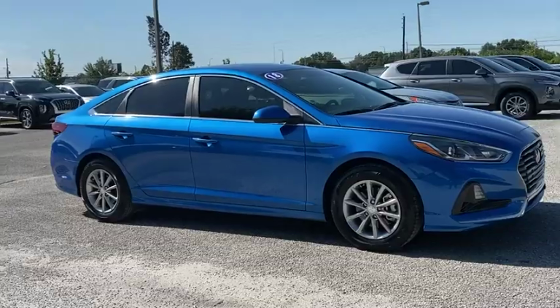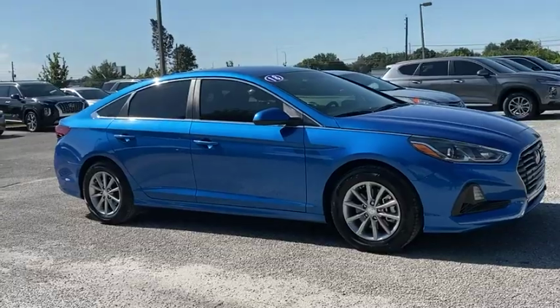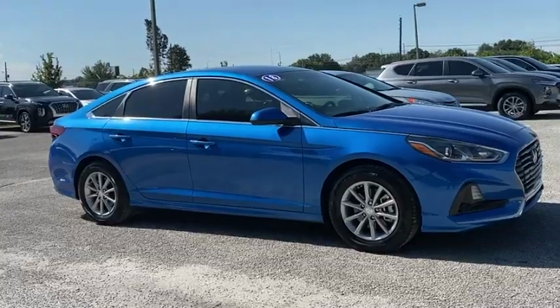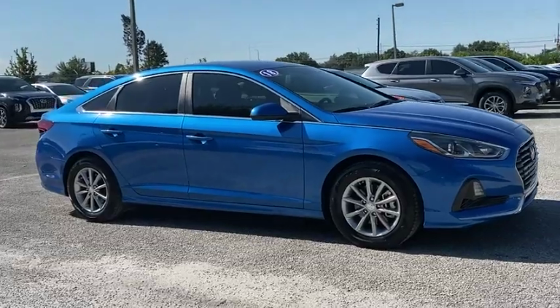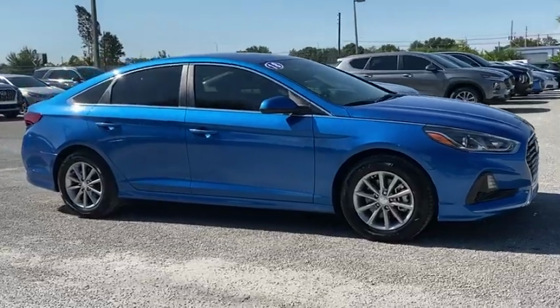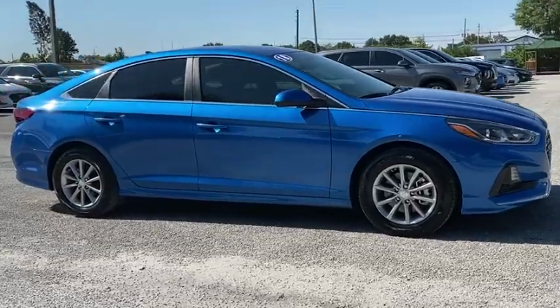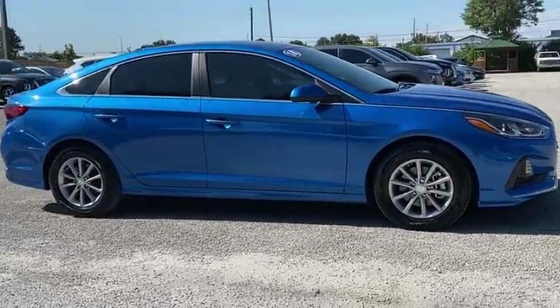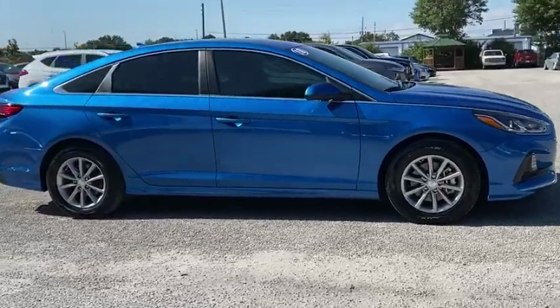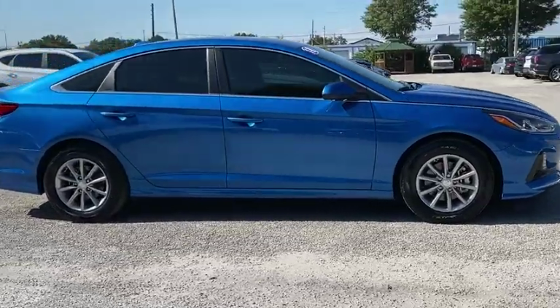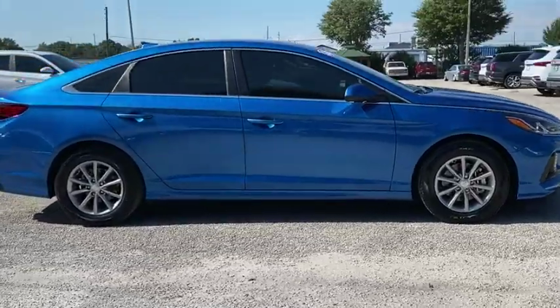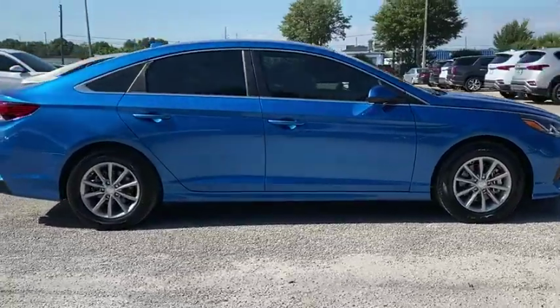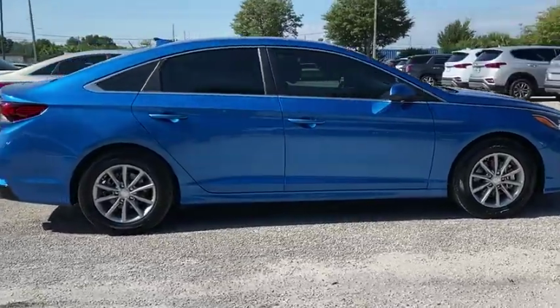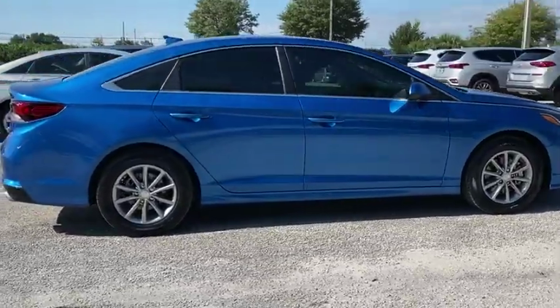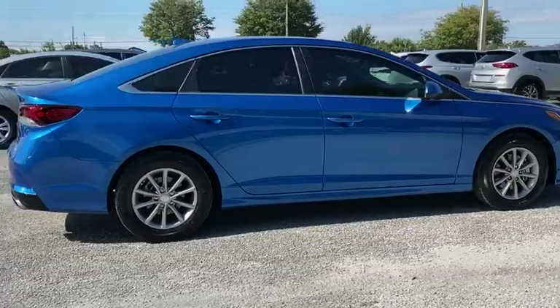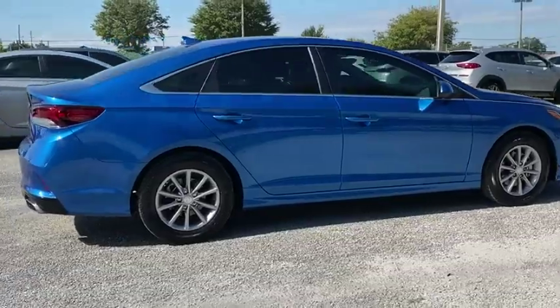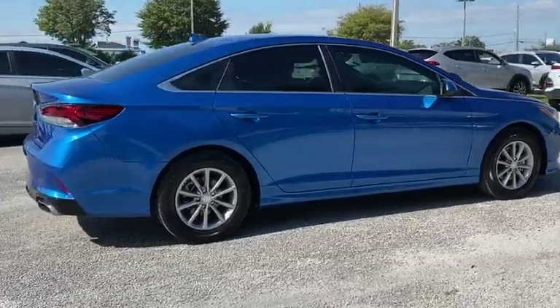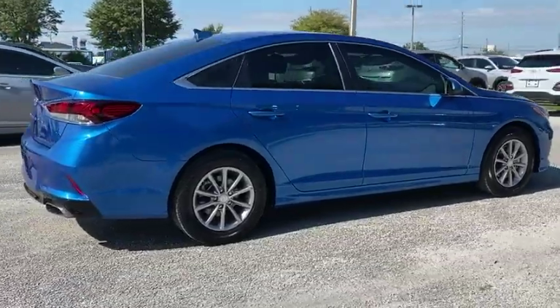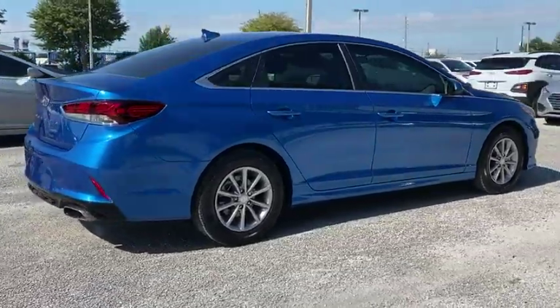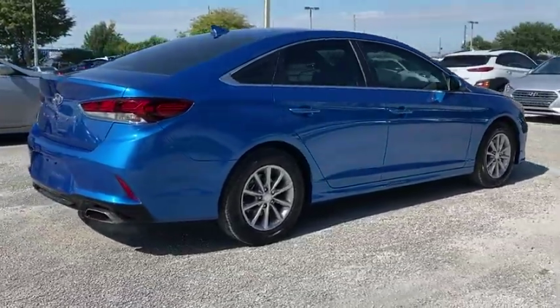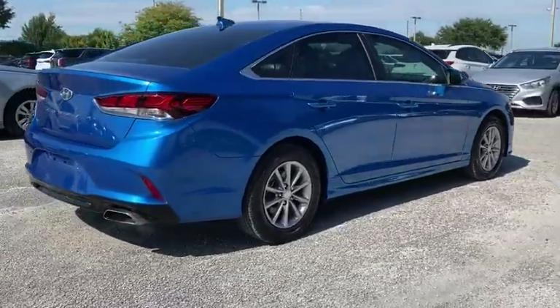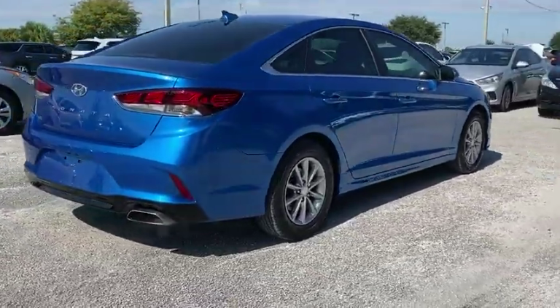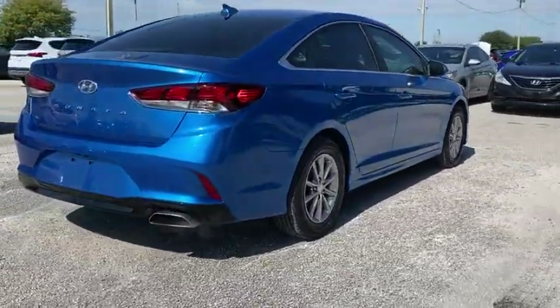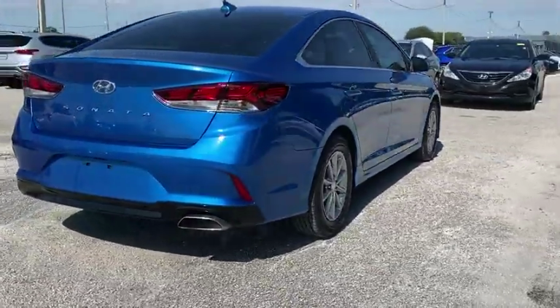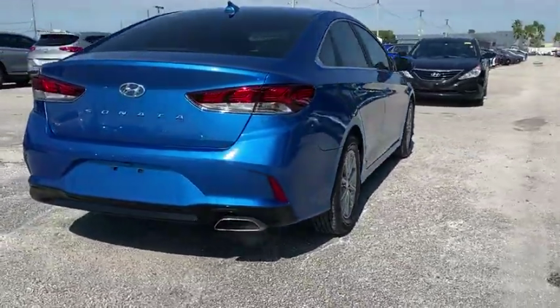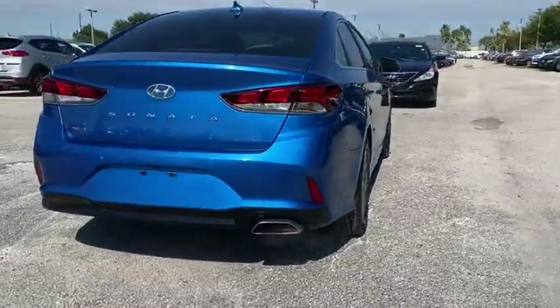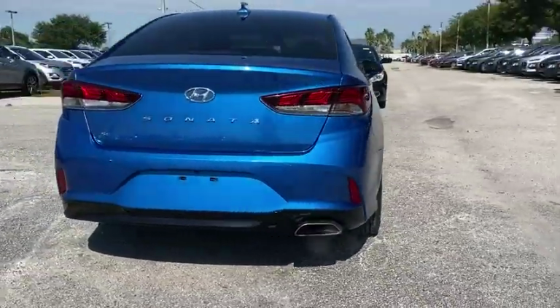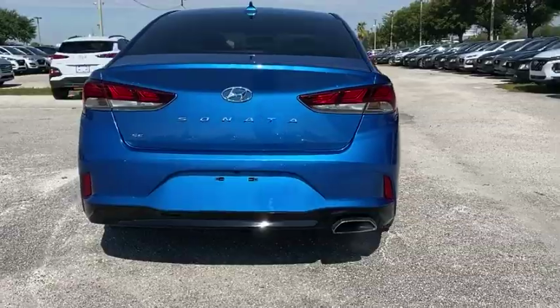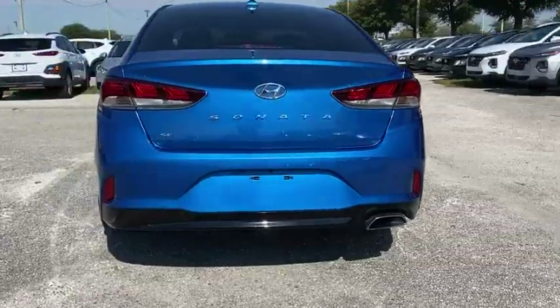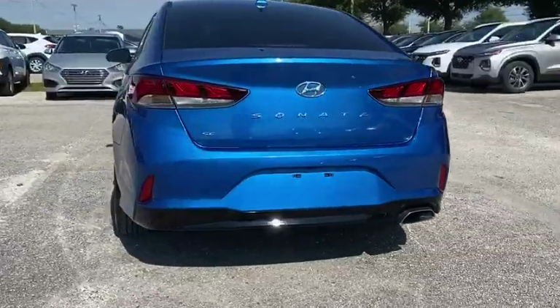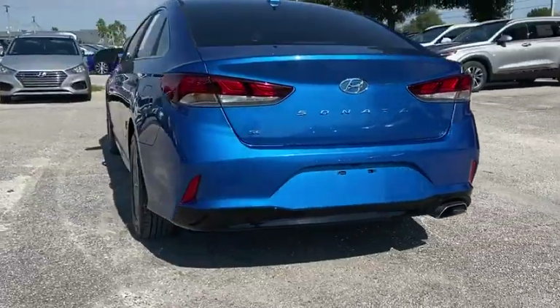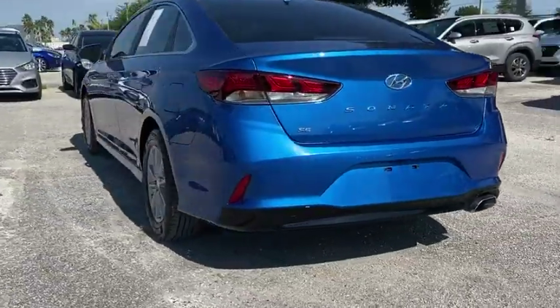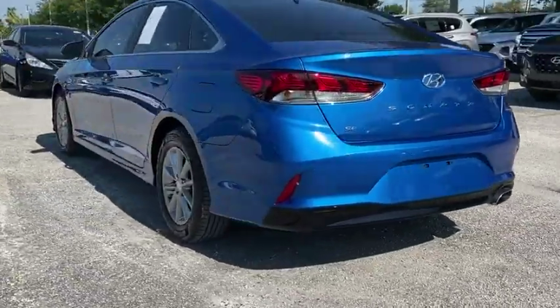Come test drive the 2018 Sonata. The Sonata has a long list of technologically advanced interior features and options that make driving safer, more convenient, and much more fun.